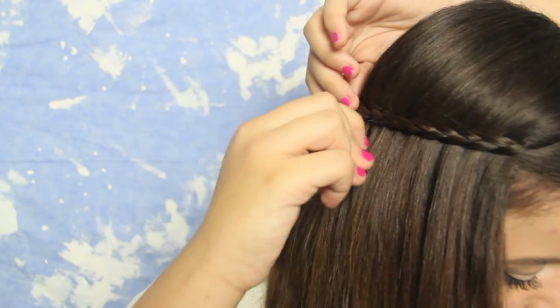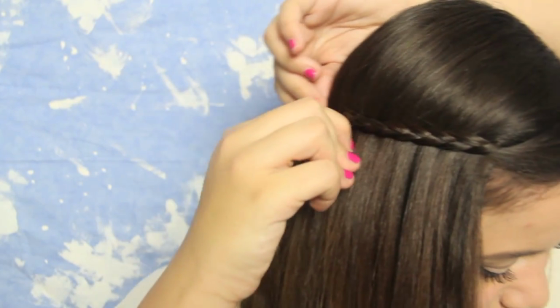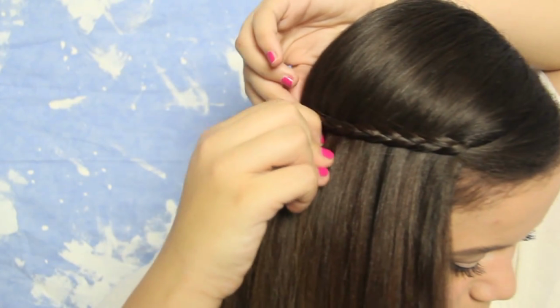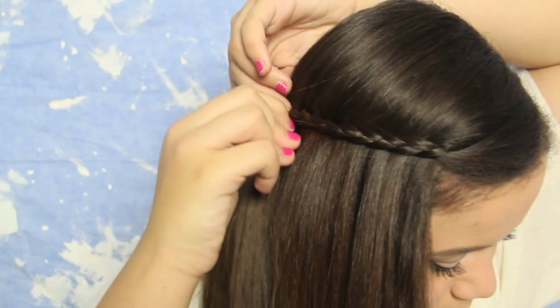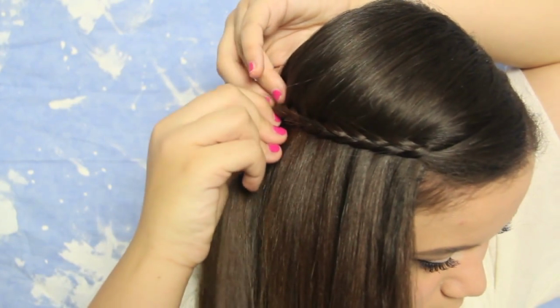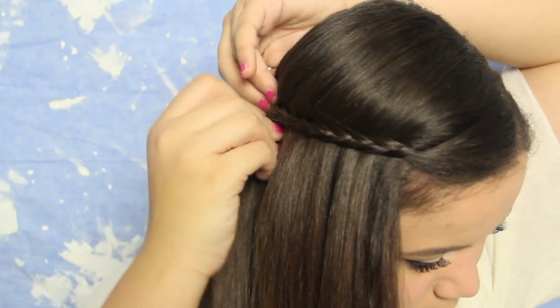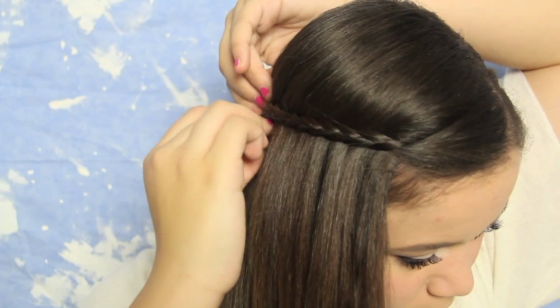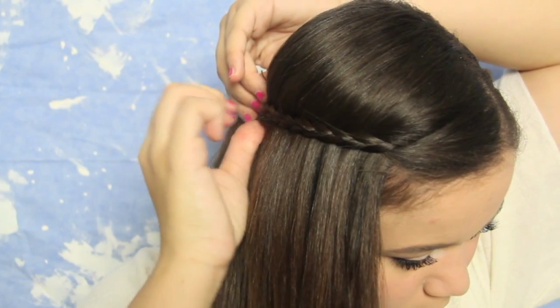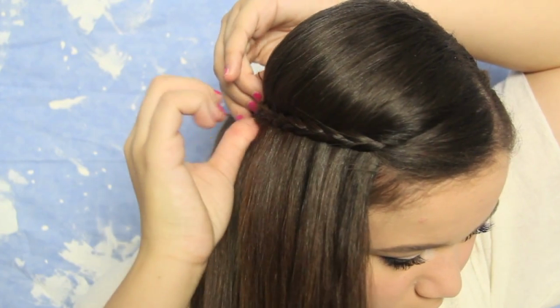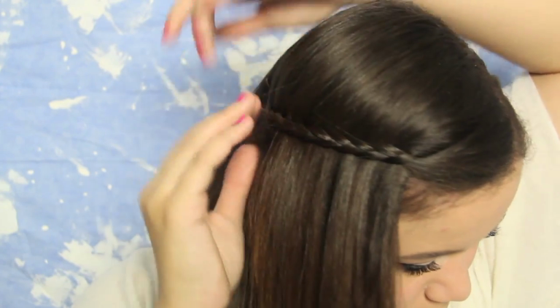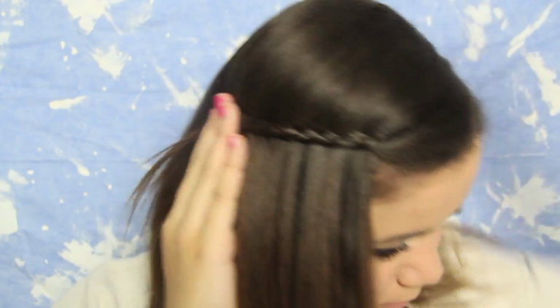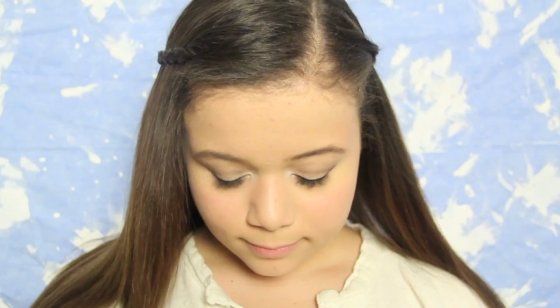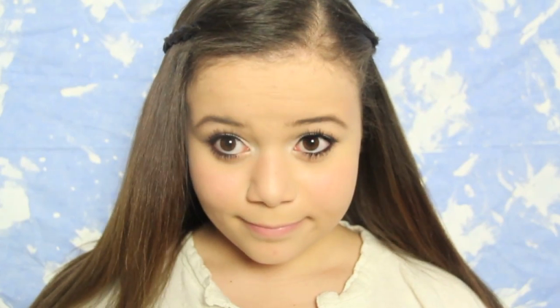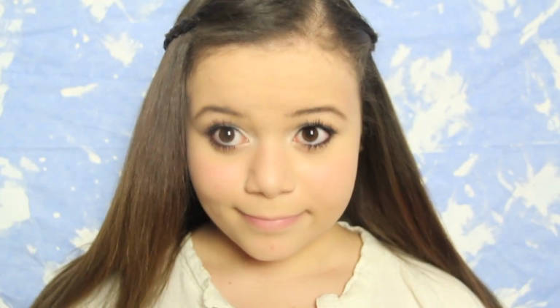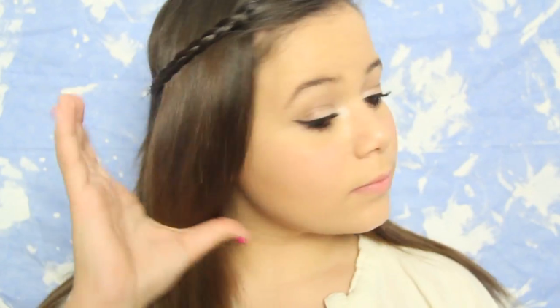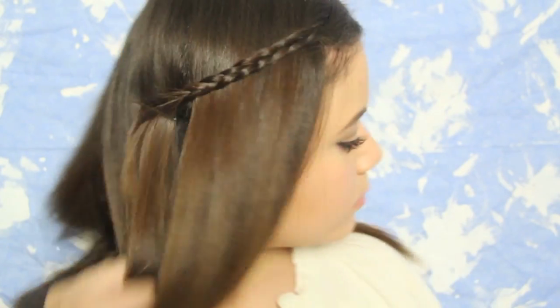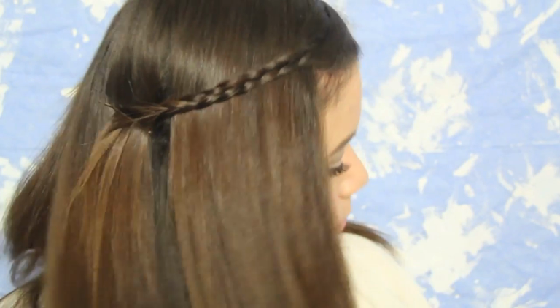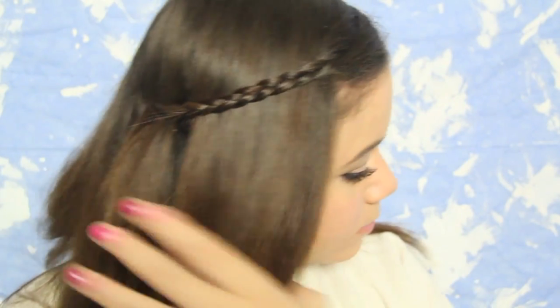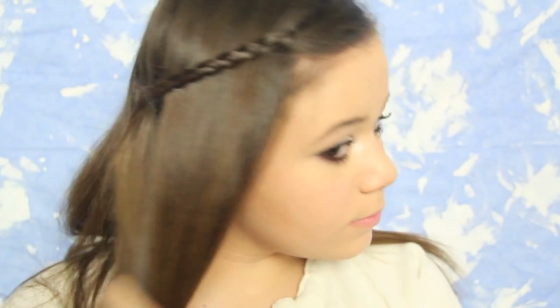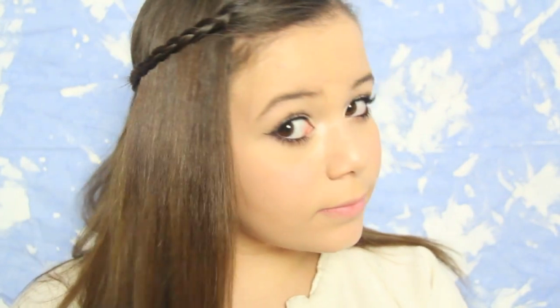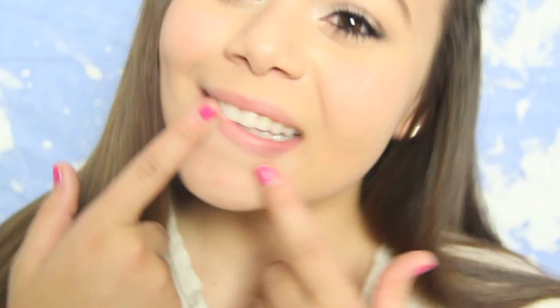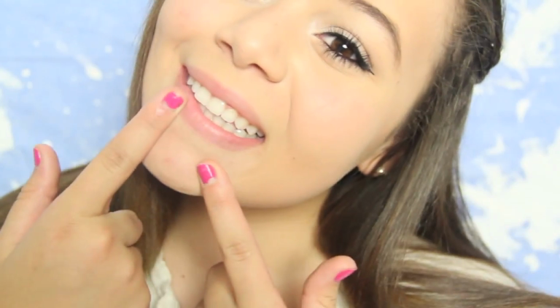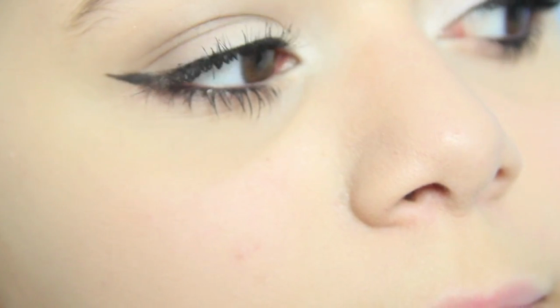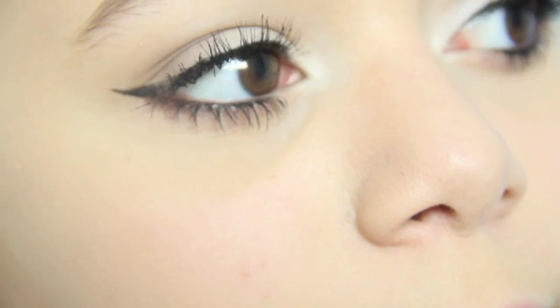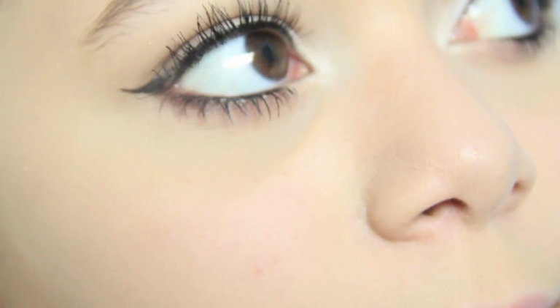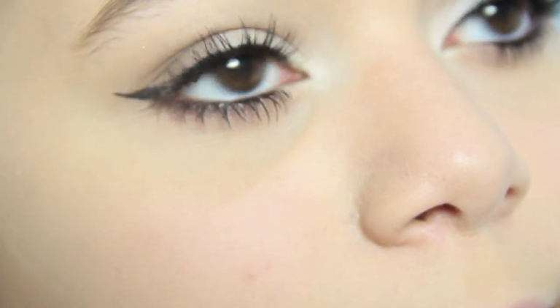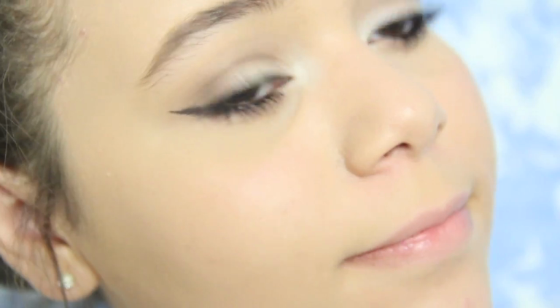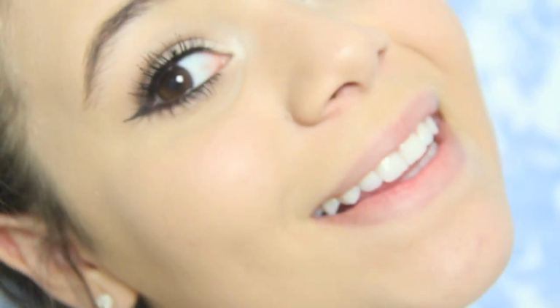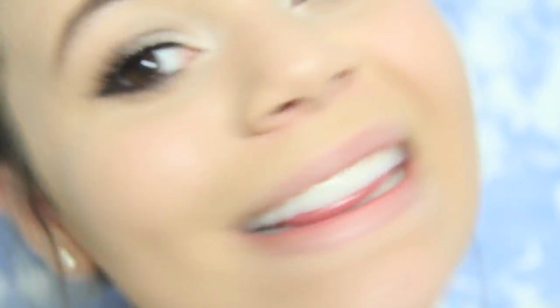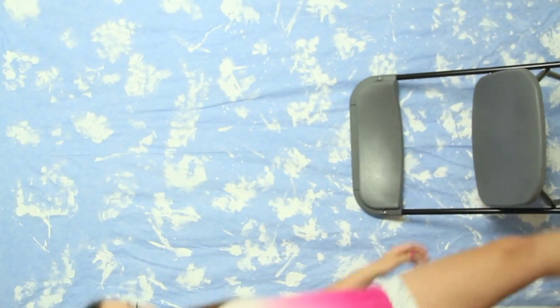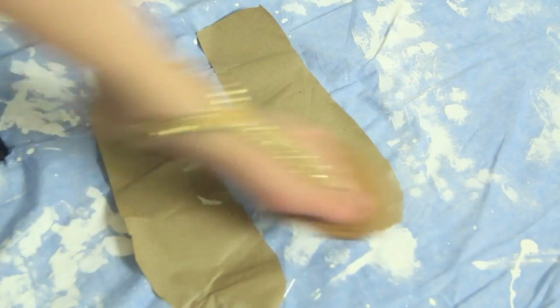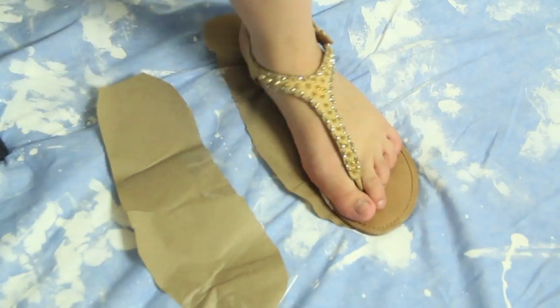So that is the makeup and hair for this picture day look. I hope you guys enjoyed watching it. Have a wonderful day, and good luck for your picture day. Definitely tweet me or Instagram me a picture of it!